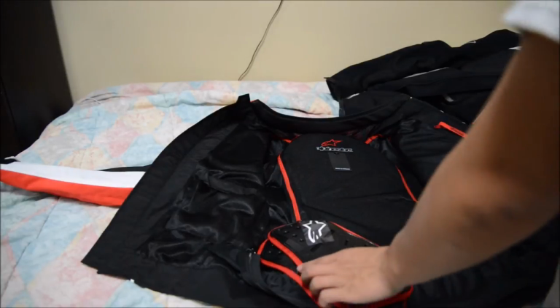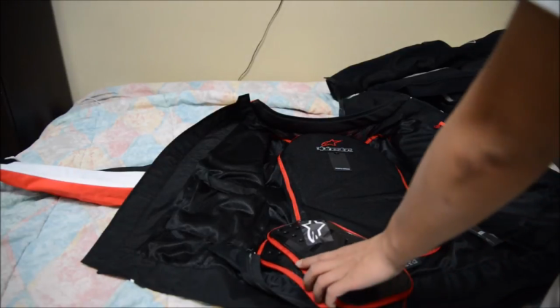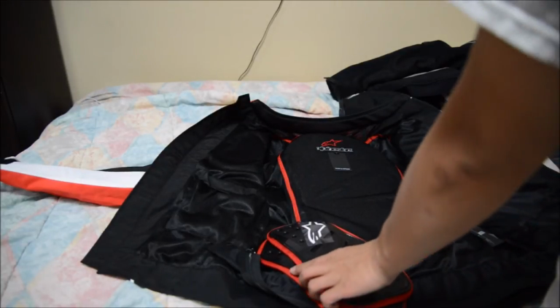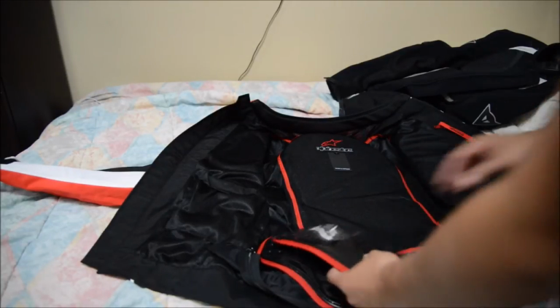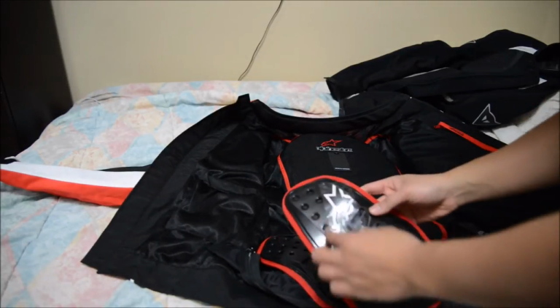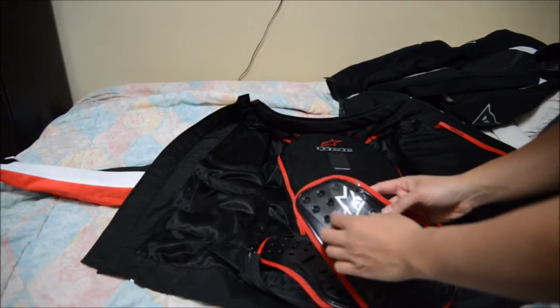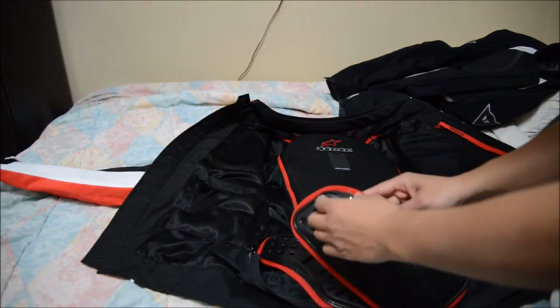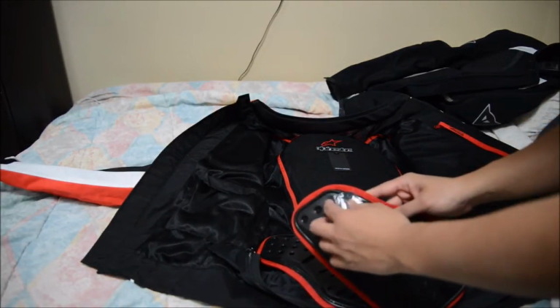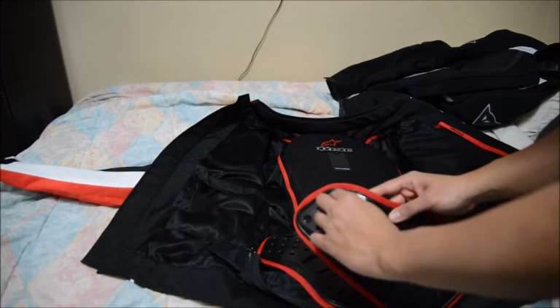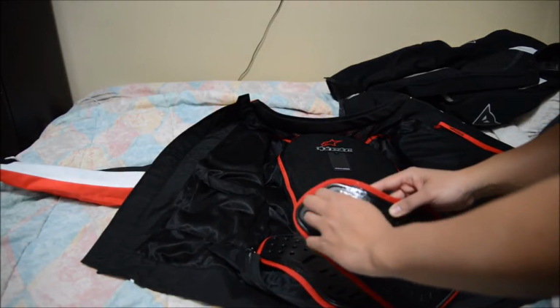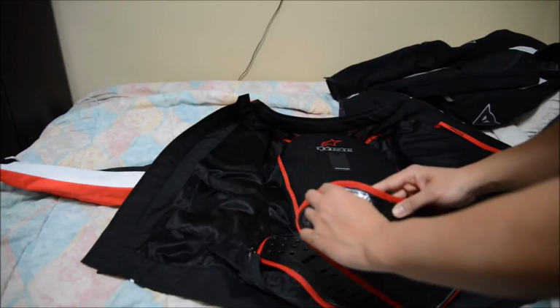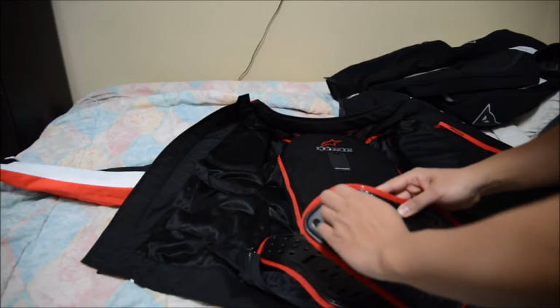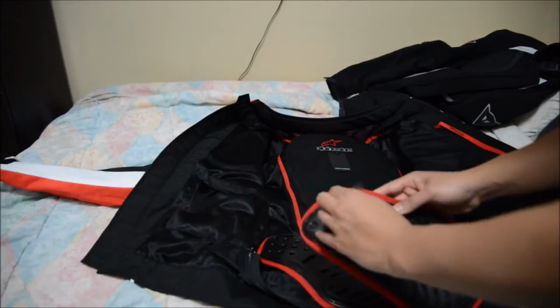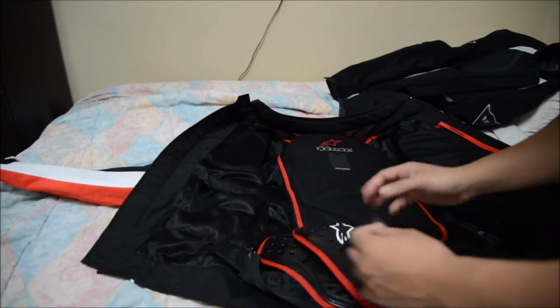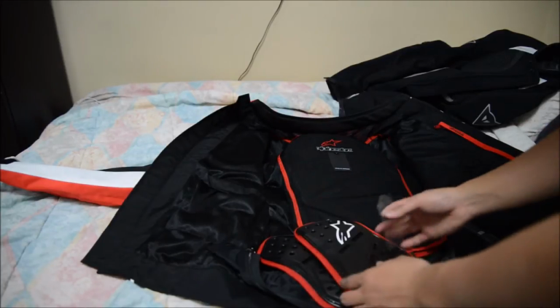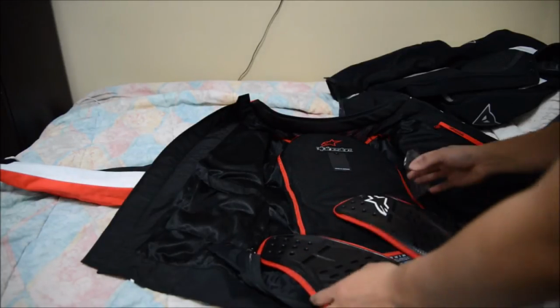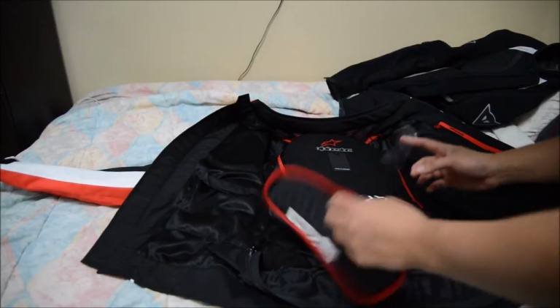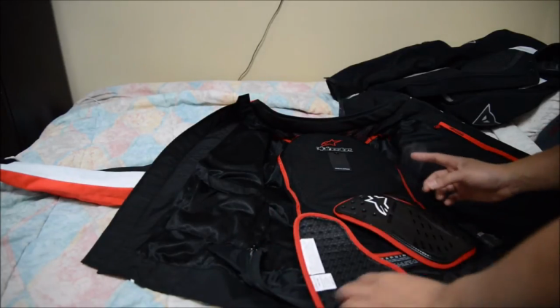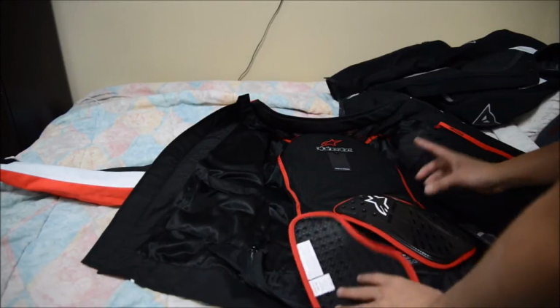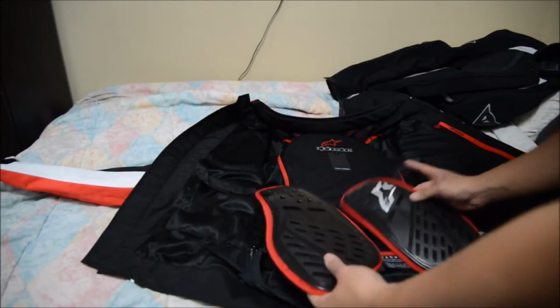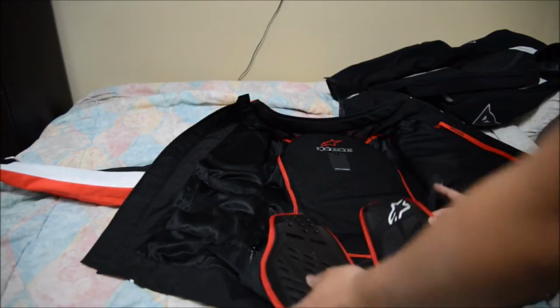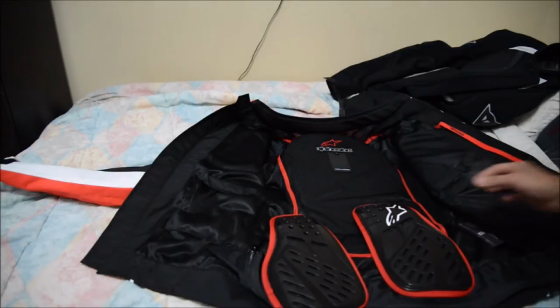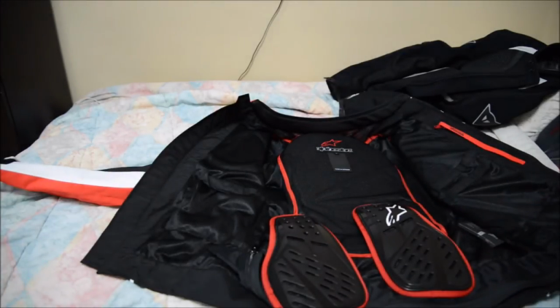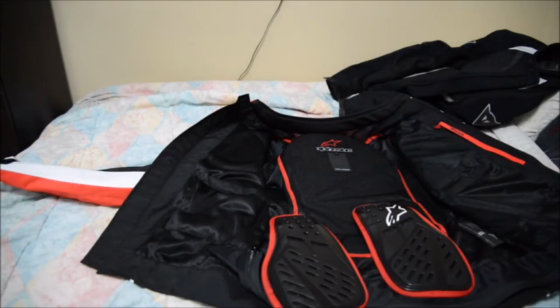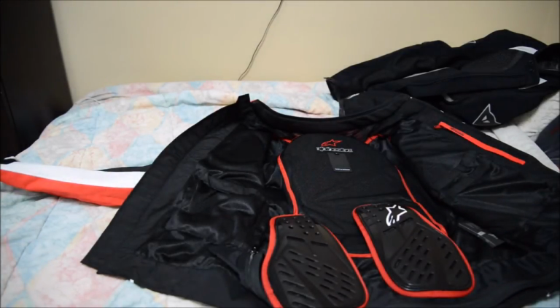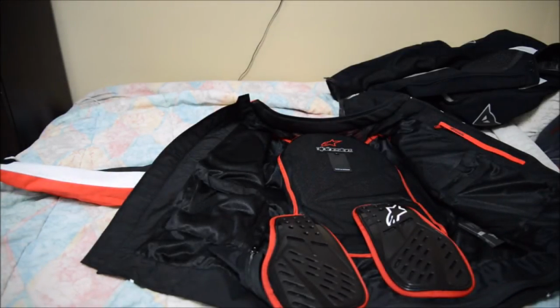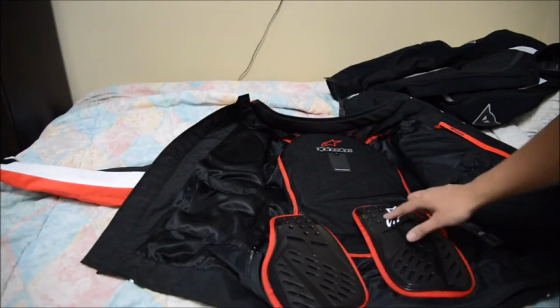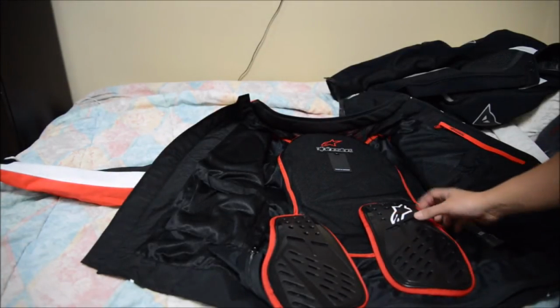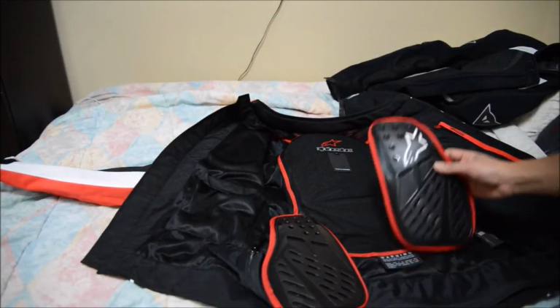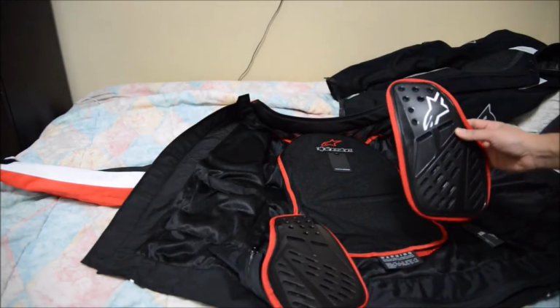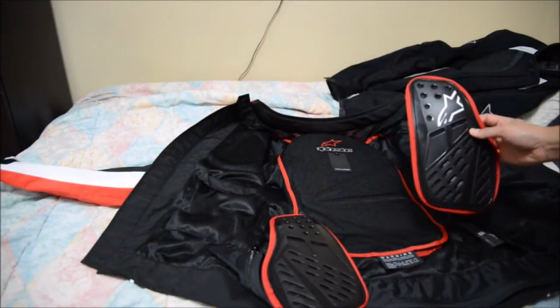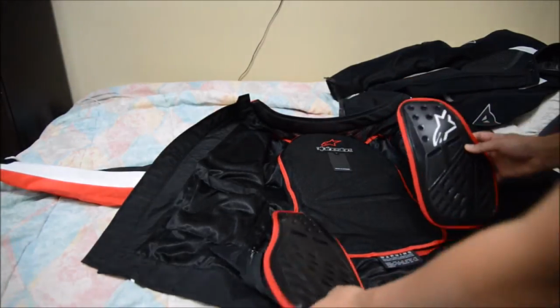Let me take off a little more tape here. It doesn't matter which side you put it on — there's an Alpine Stars logo side and one without, so it should sit like this on the jacket.